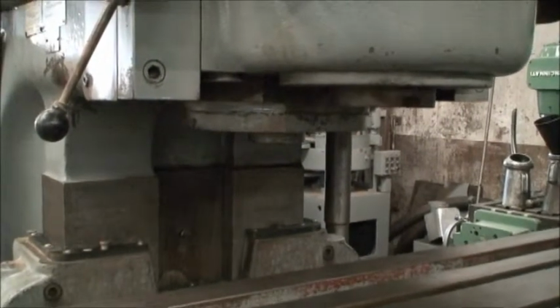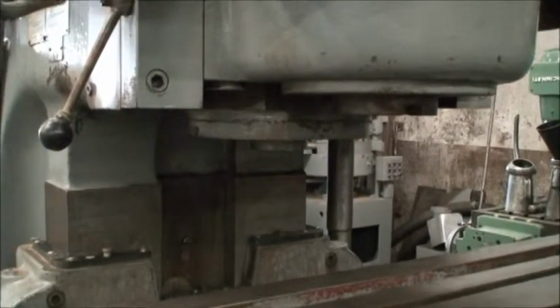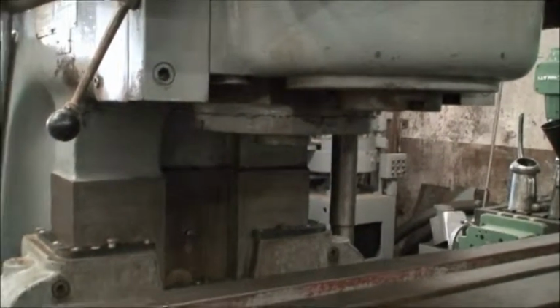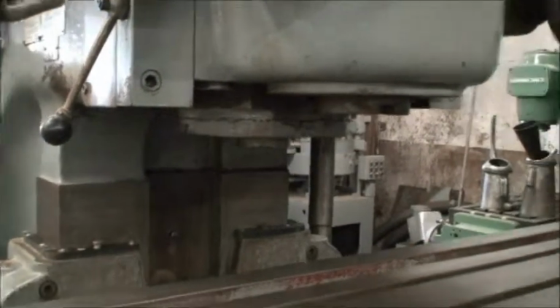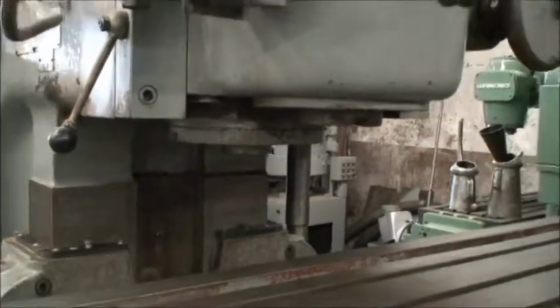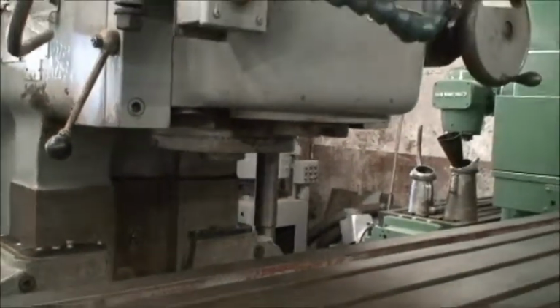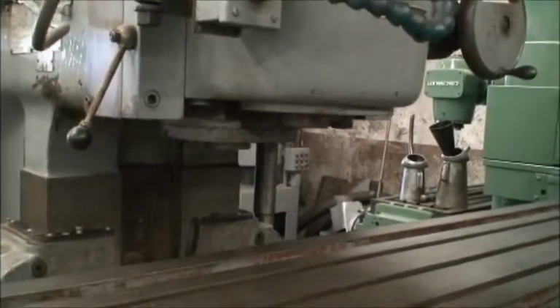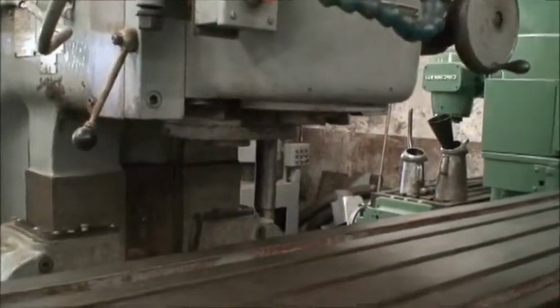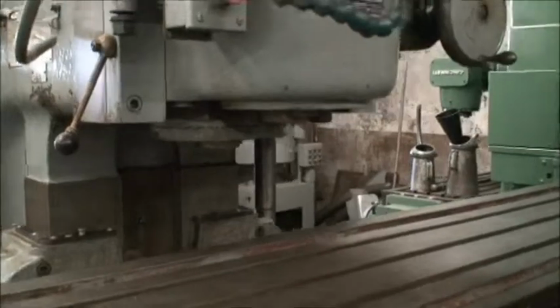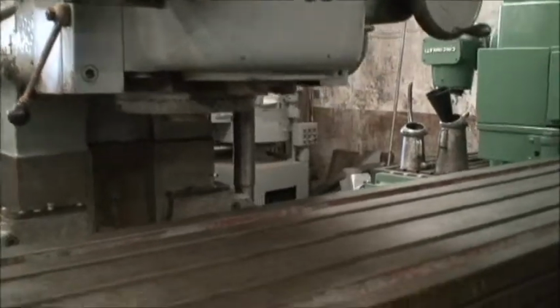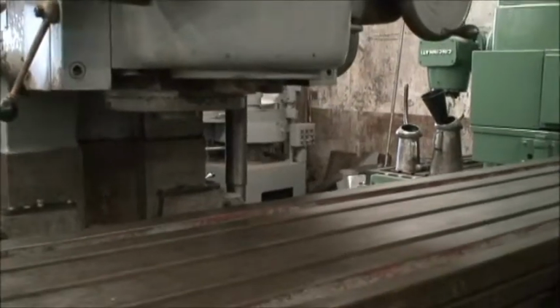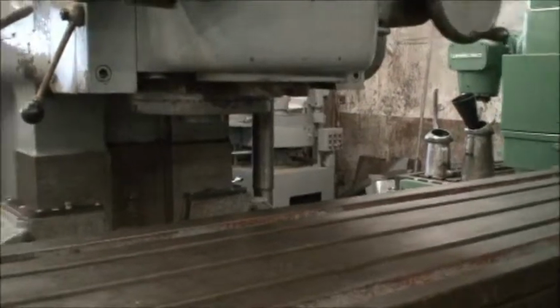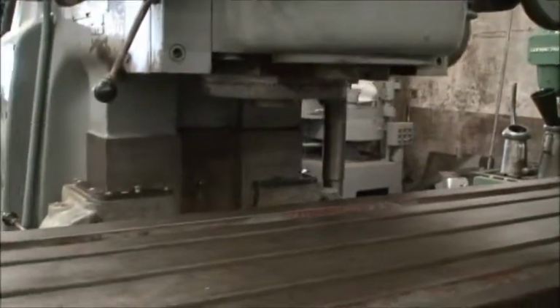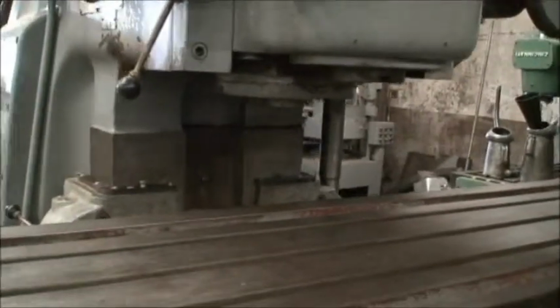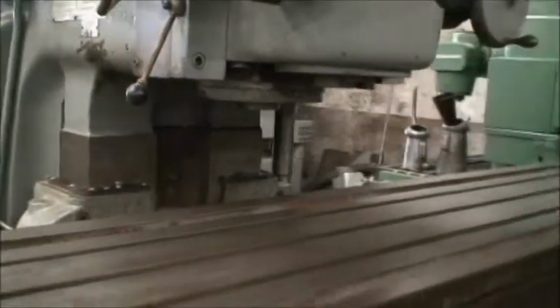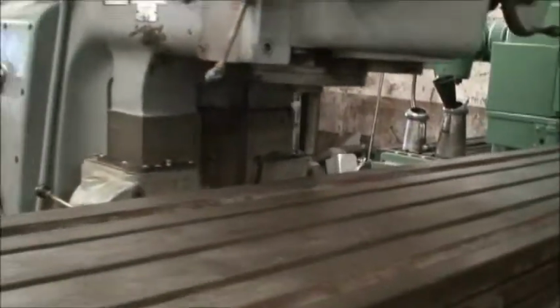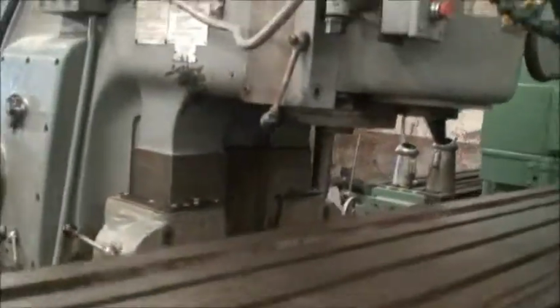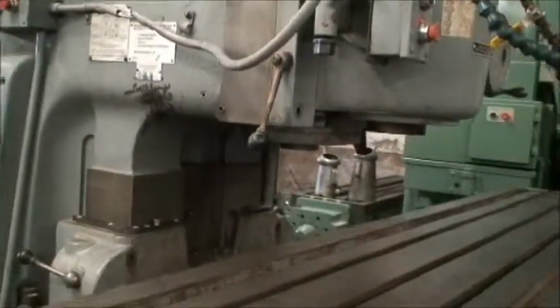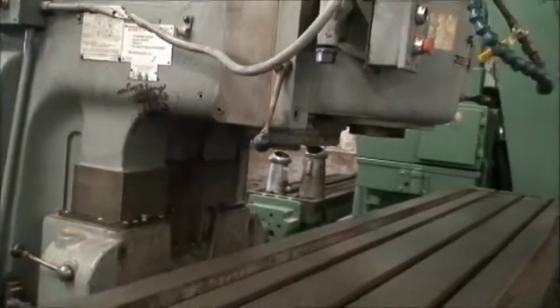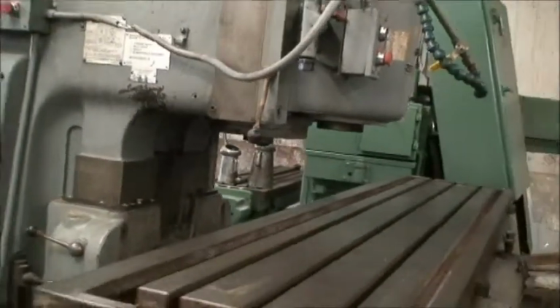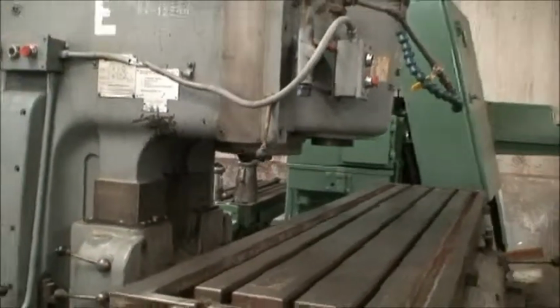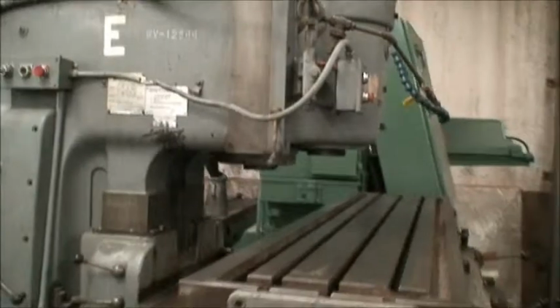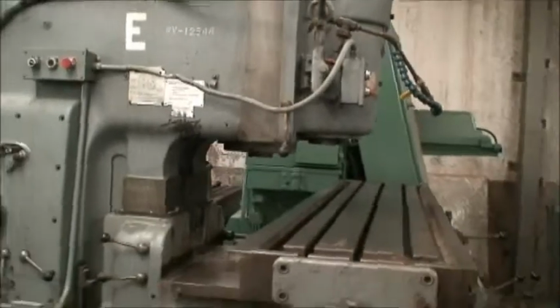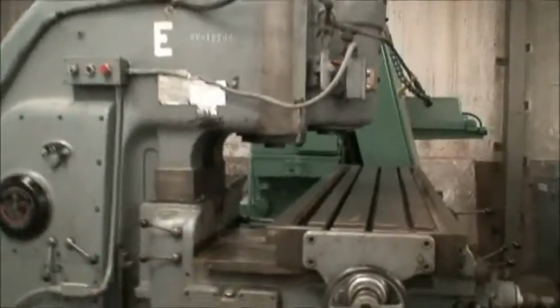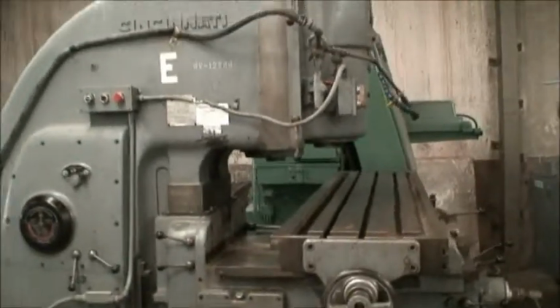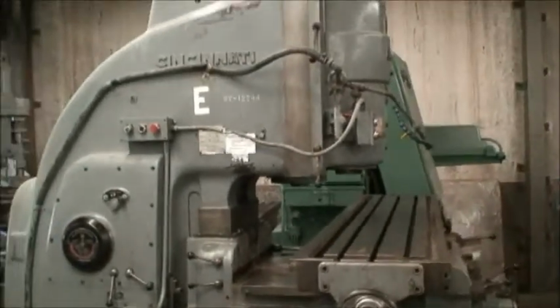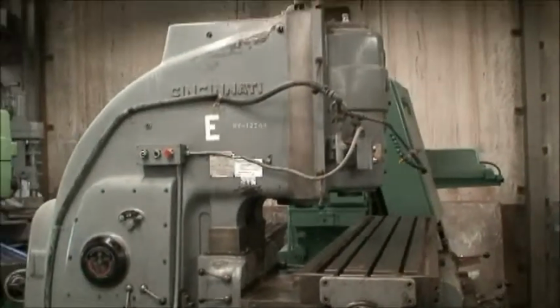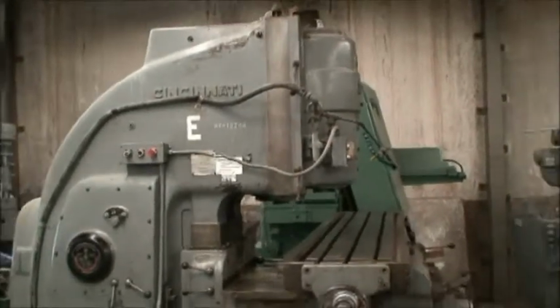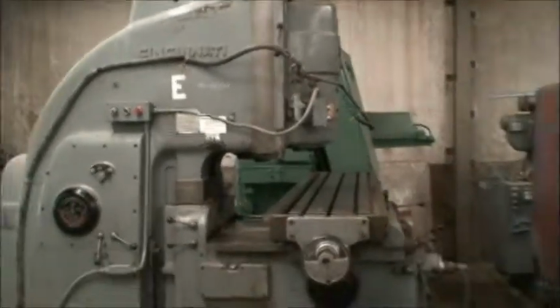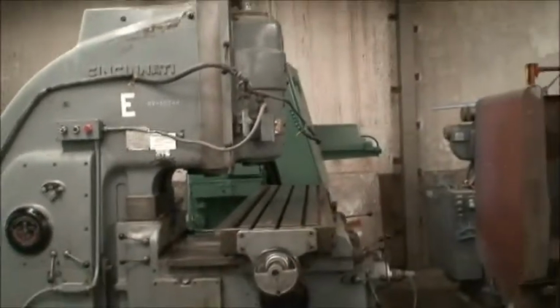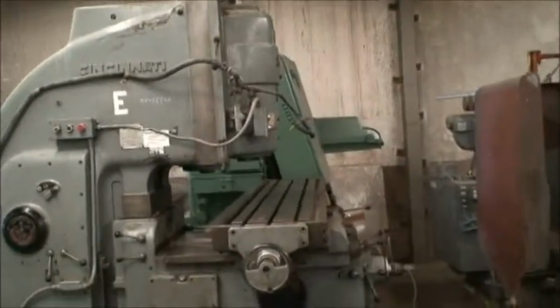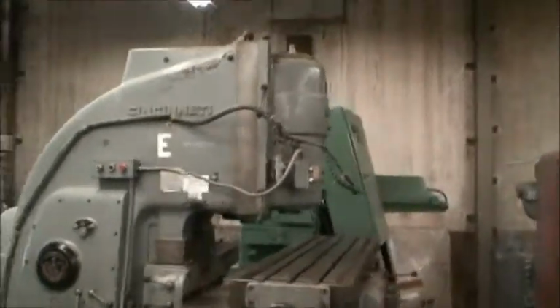Nice spindle brake — and that ought to do it. If you have any questions on this machine, feel free to contact us. We'll be happy to help you.